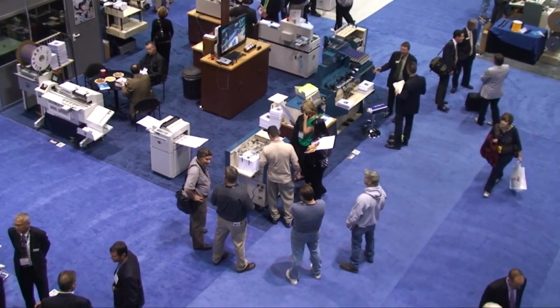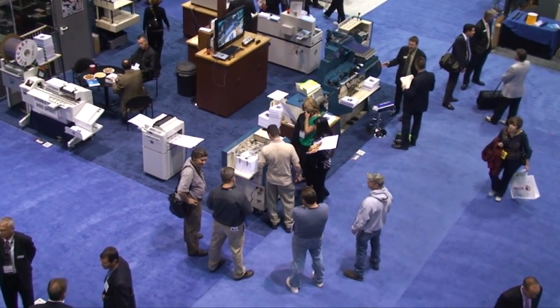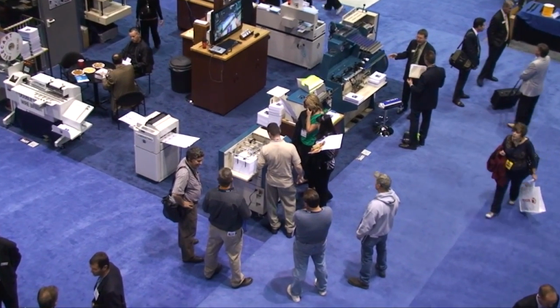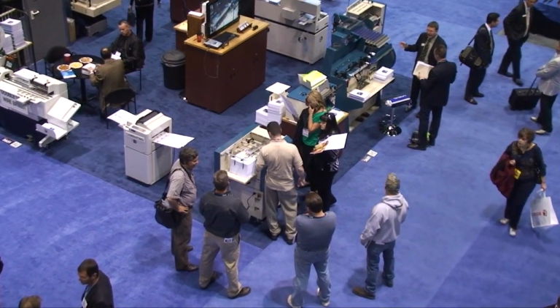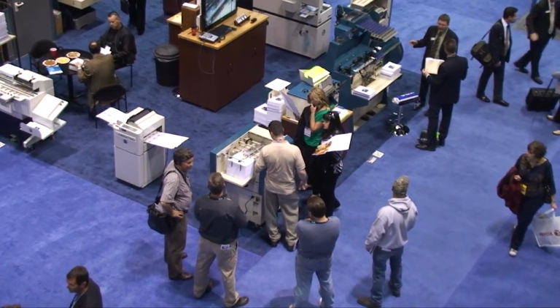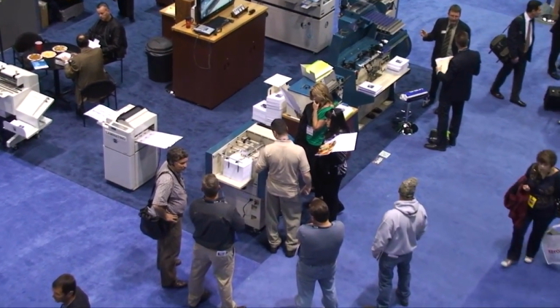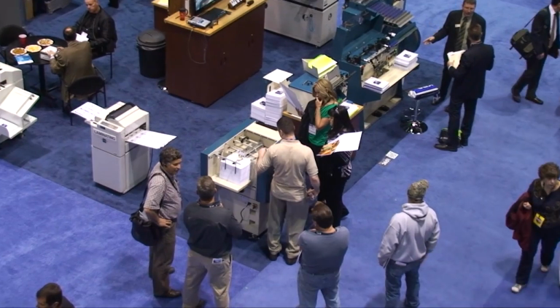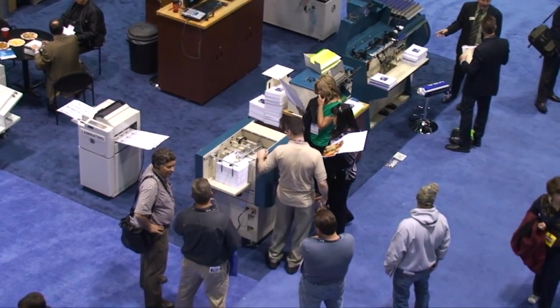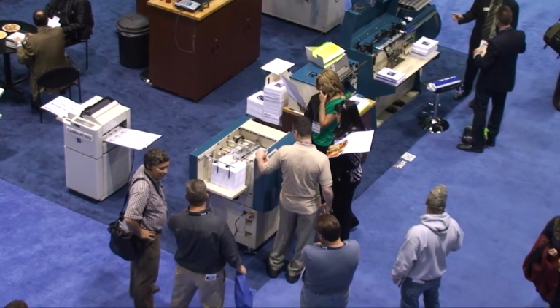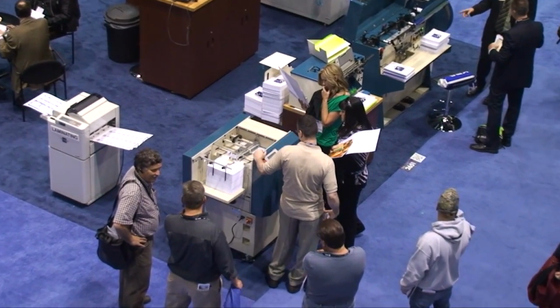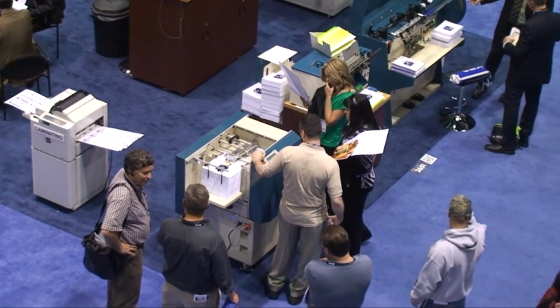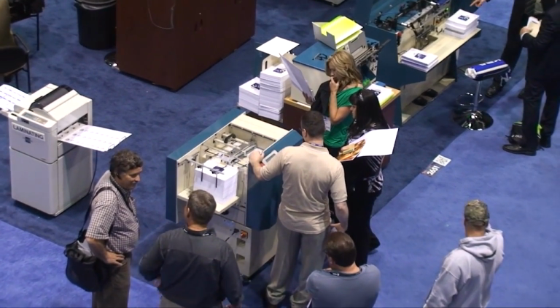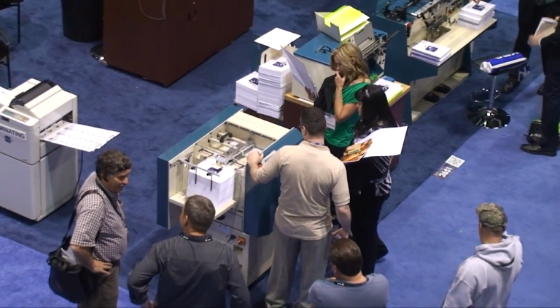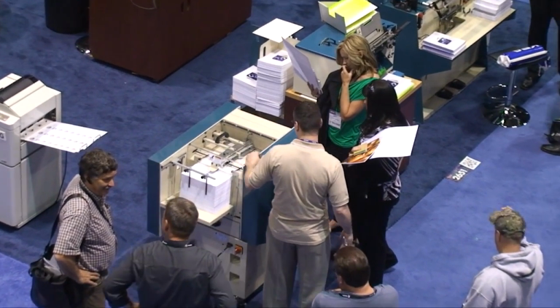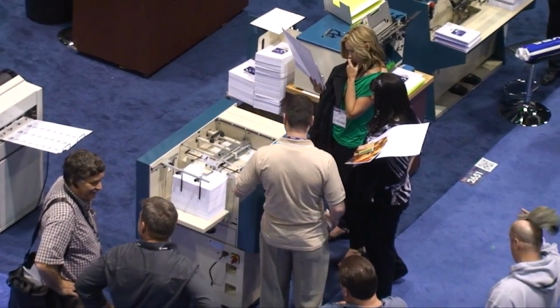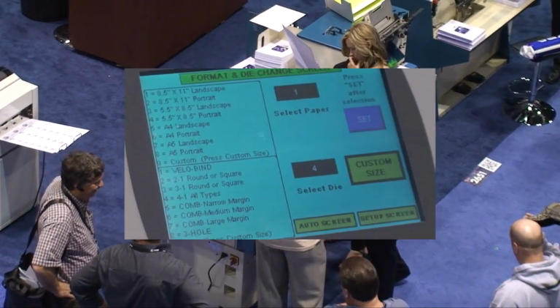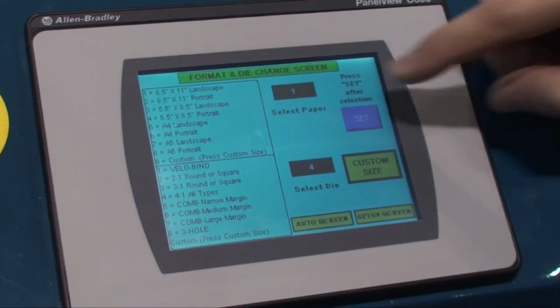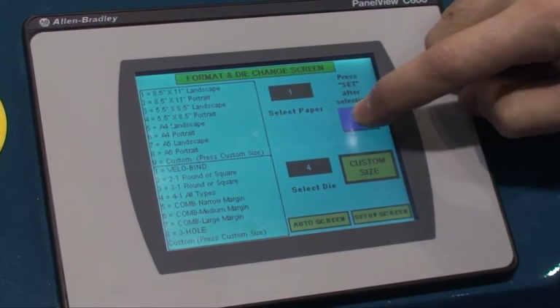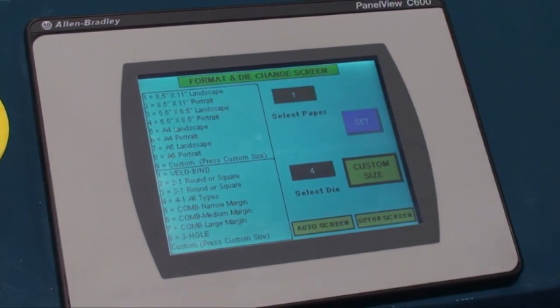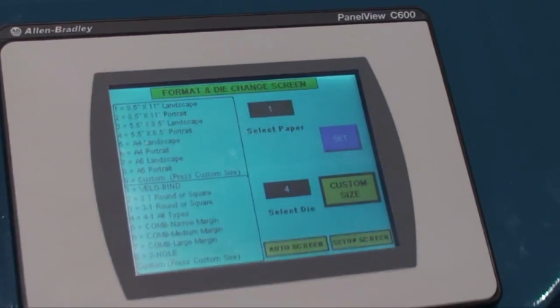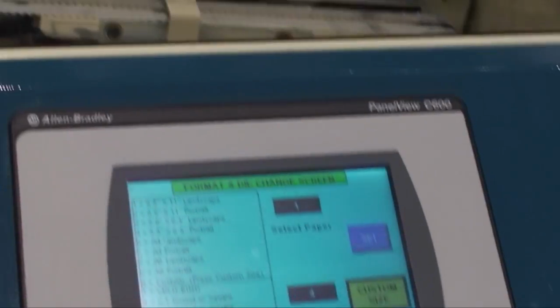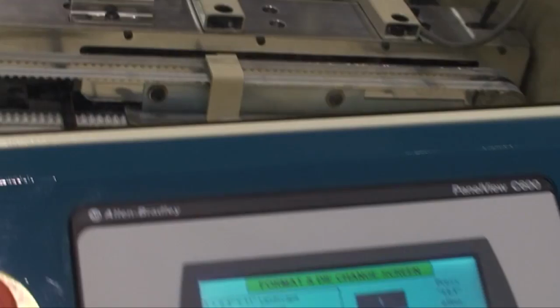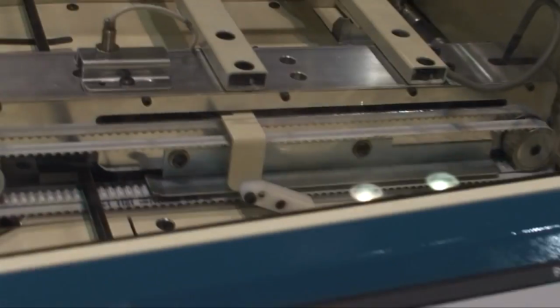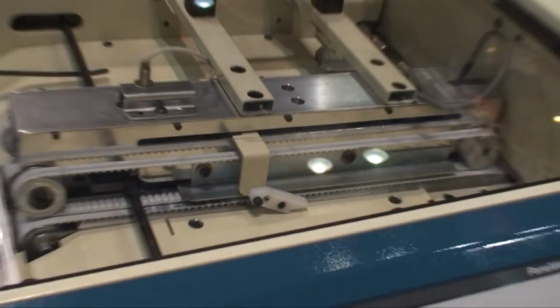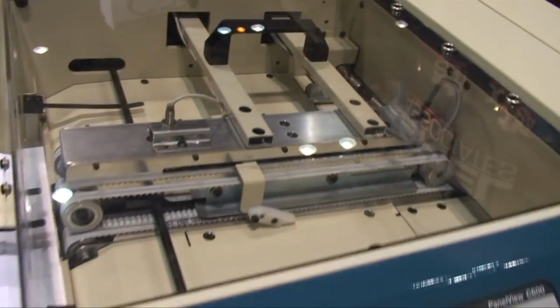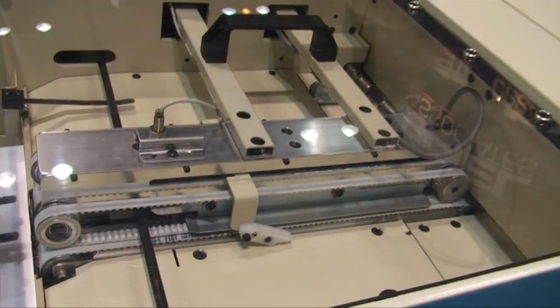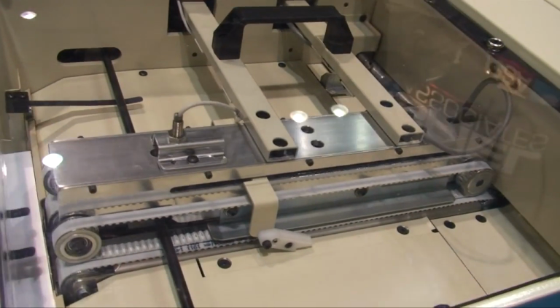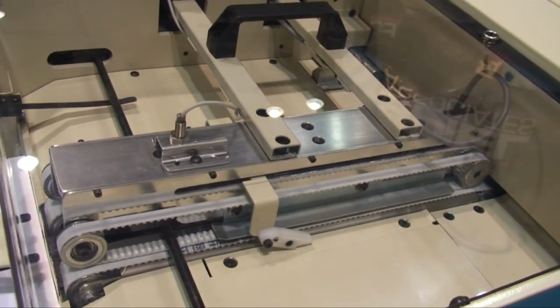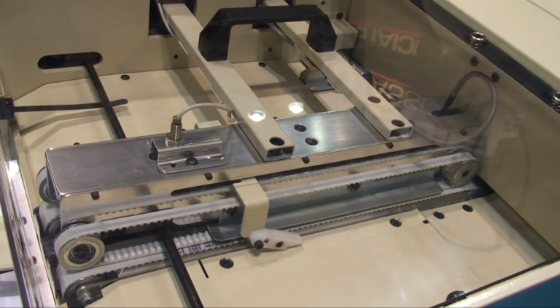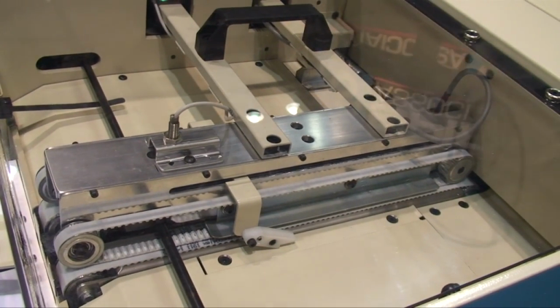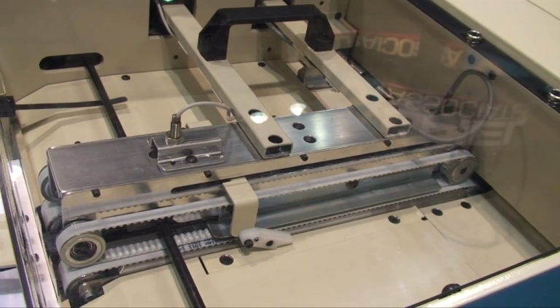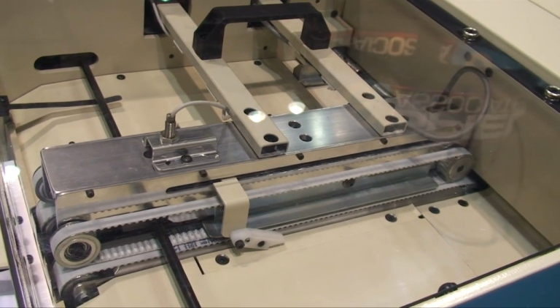The Sterling DigiPunch Automatic Touchscreen Punch will punch up to 60,000 sheets per hour. Here a Spiel technician shows how the touchscreen controls the entire setup of the machine.